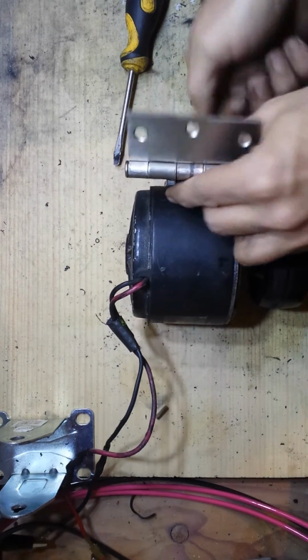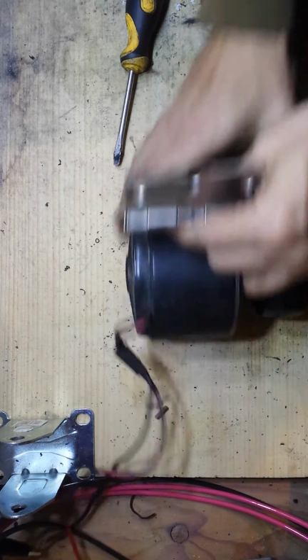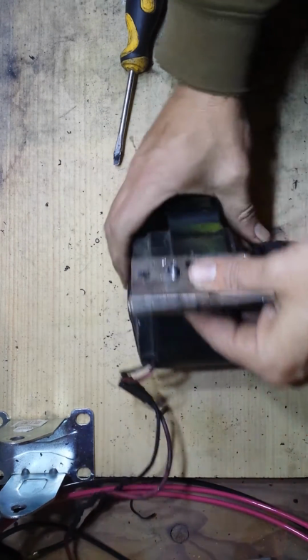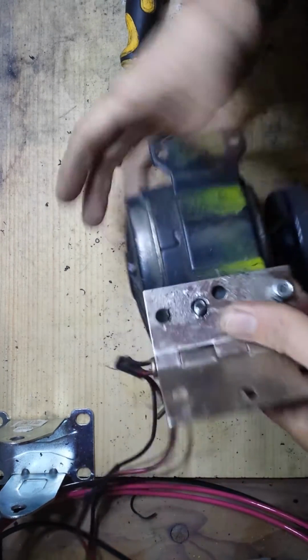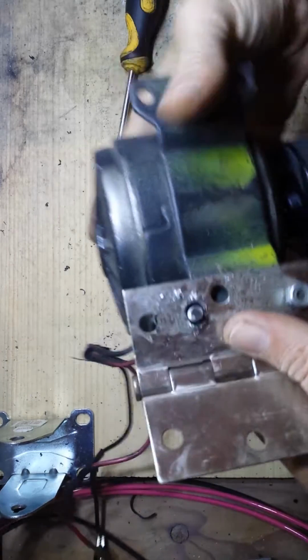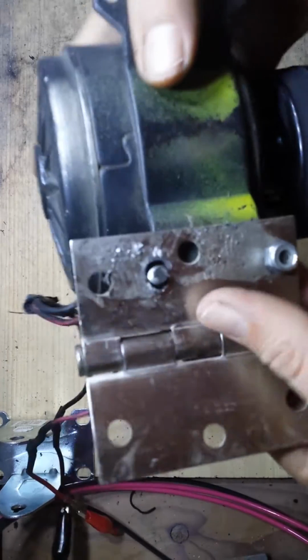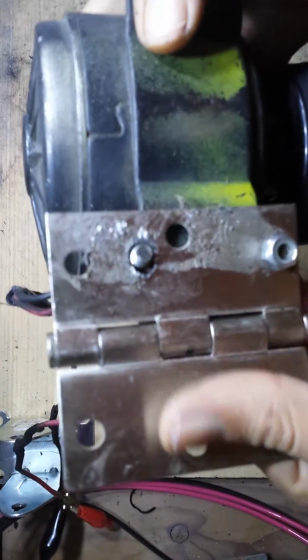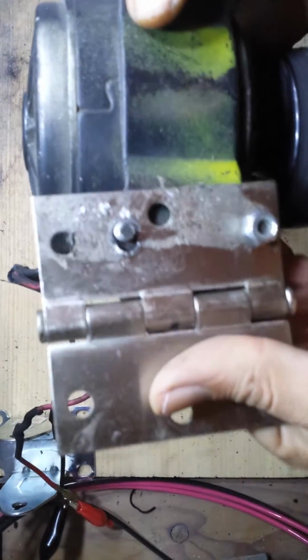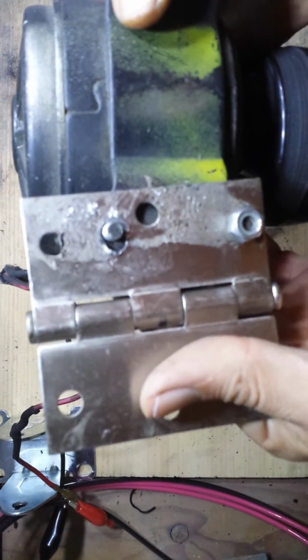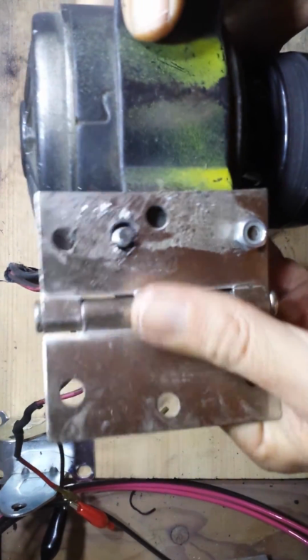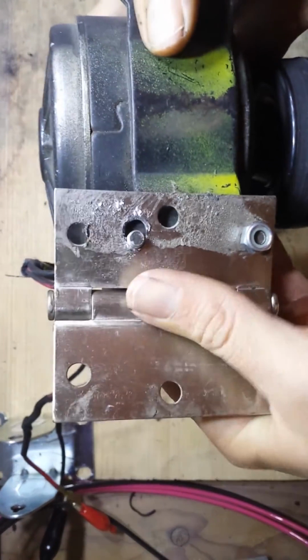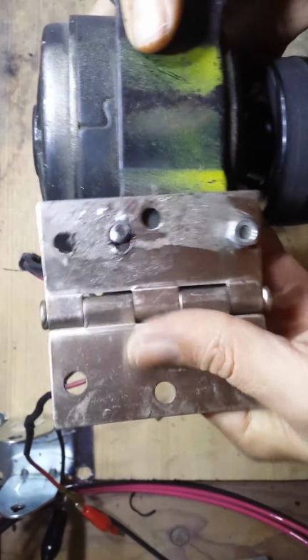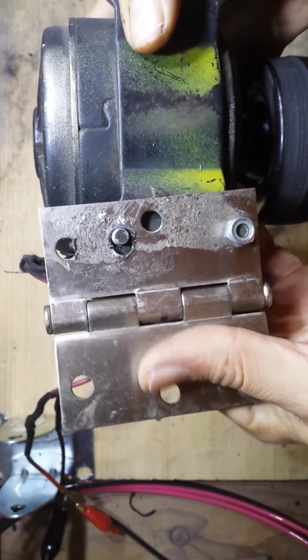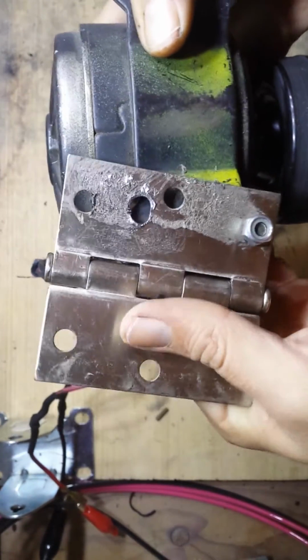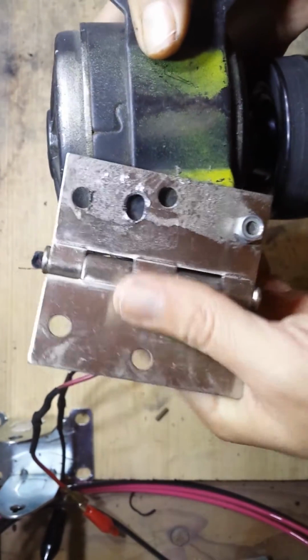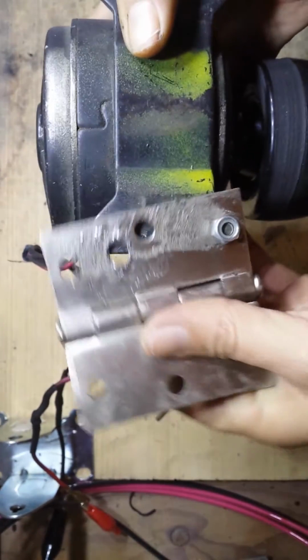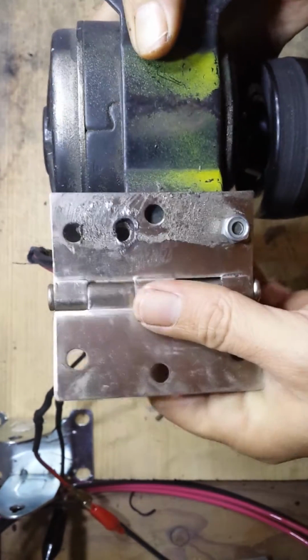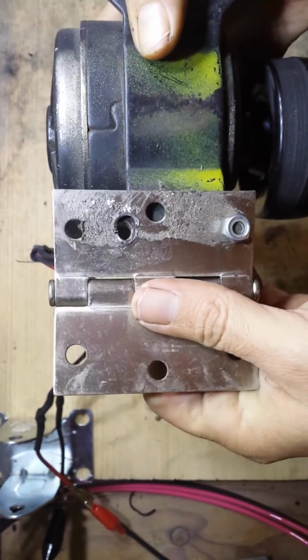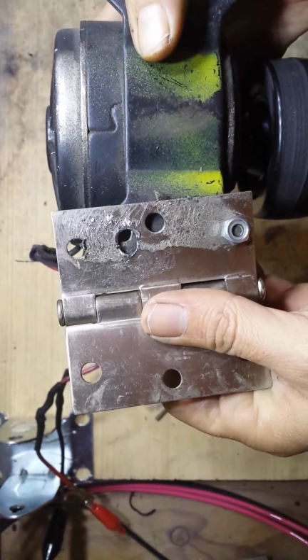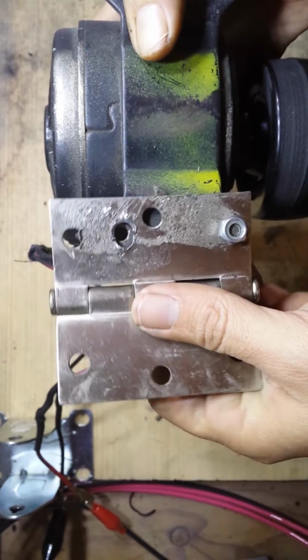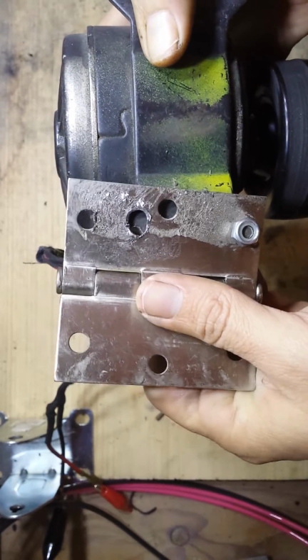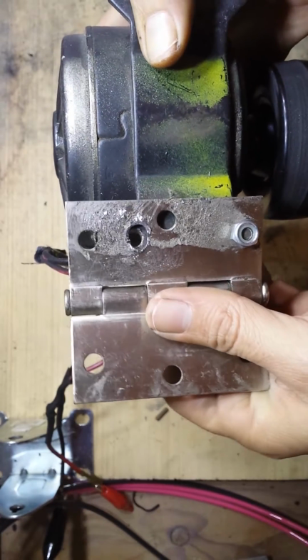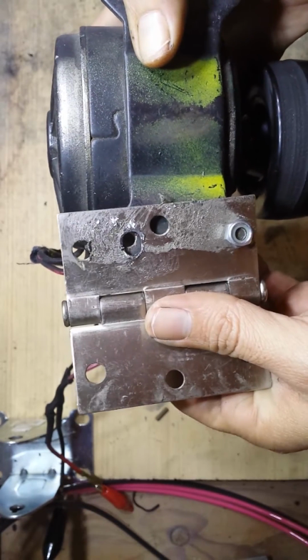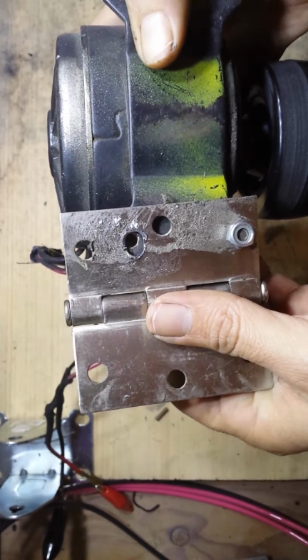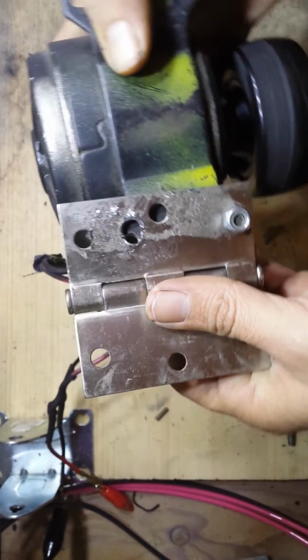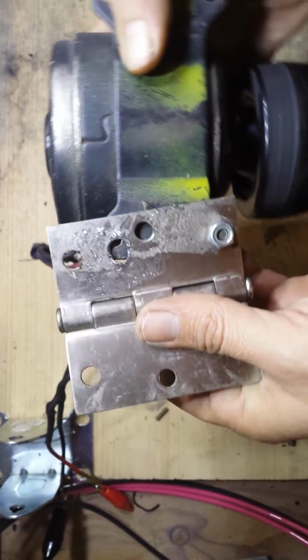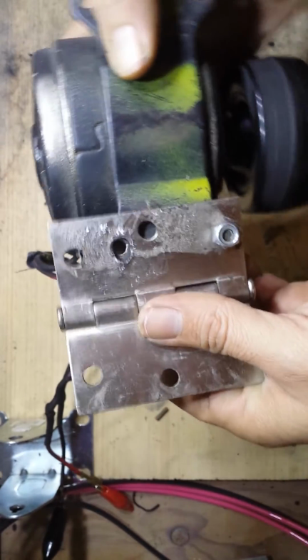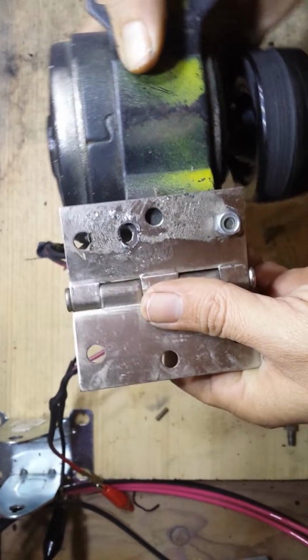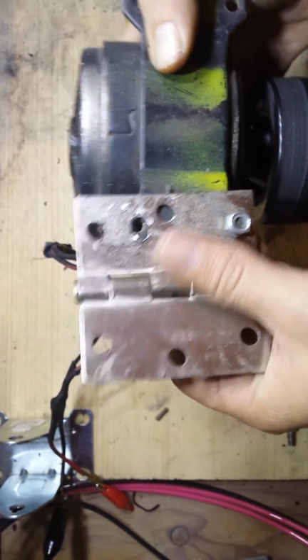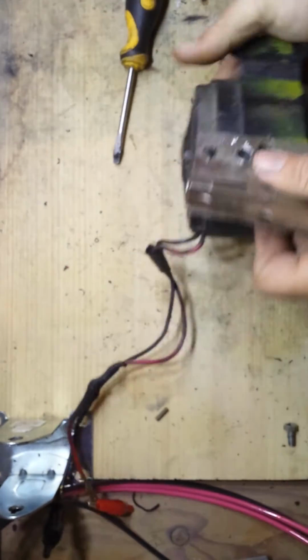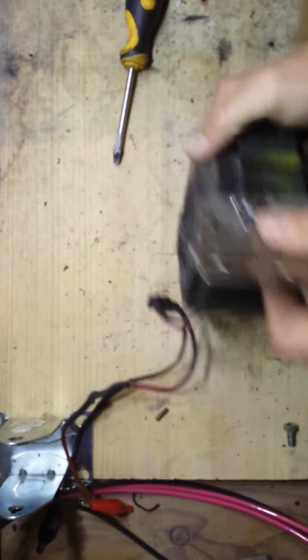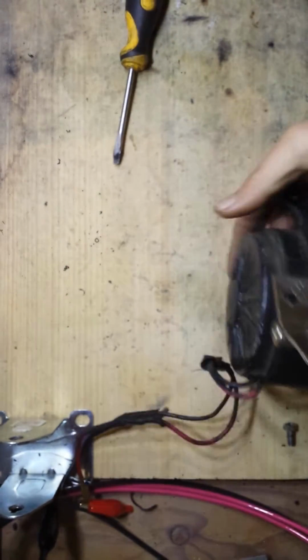Once it's mounted down, you'll have the bolt and then you can adjust this bracket forward and backward just a little bit. That's going to help you set the angle that the motor is going to ride on the wheel.